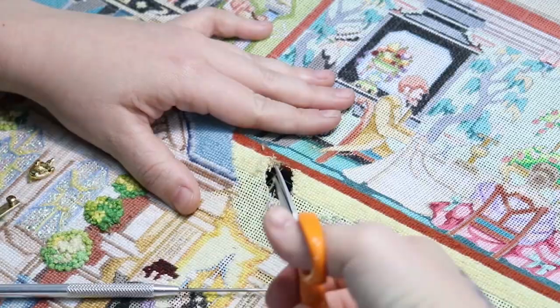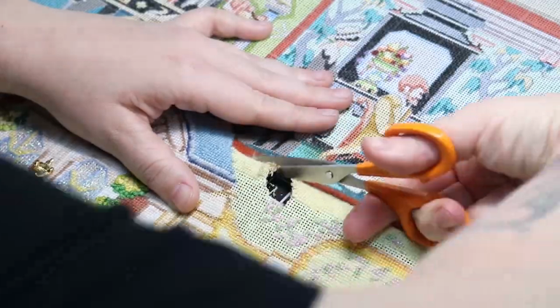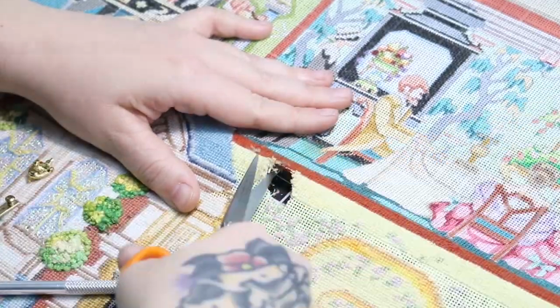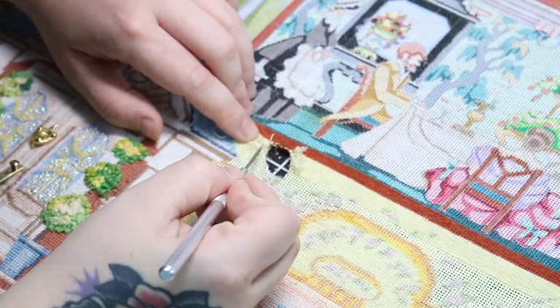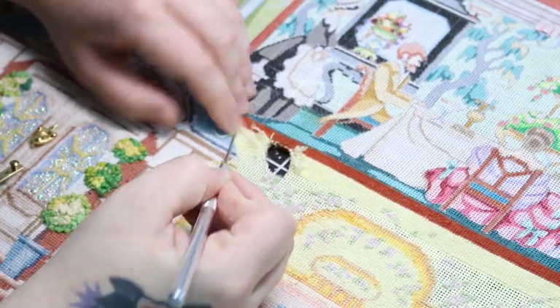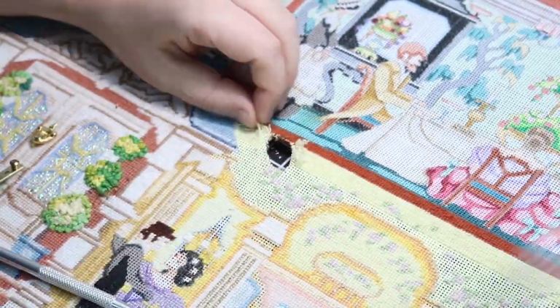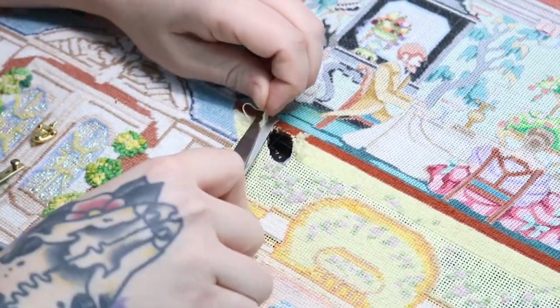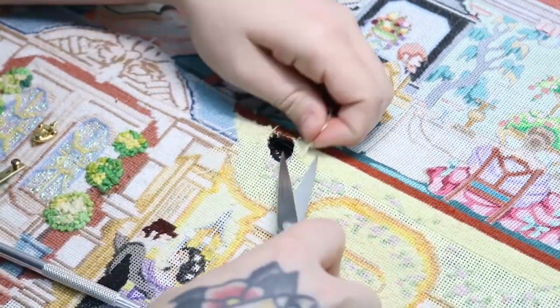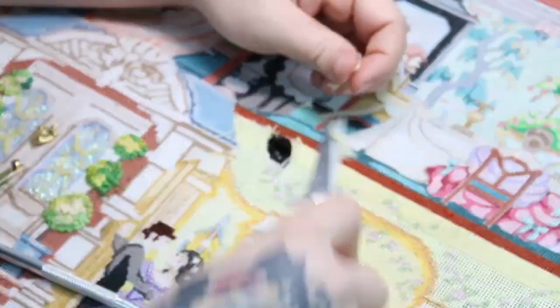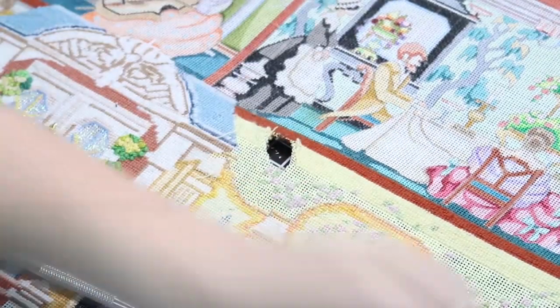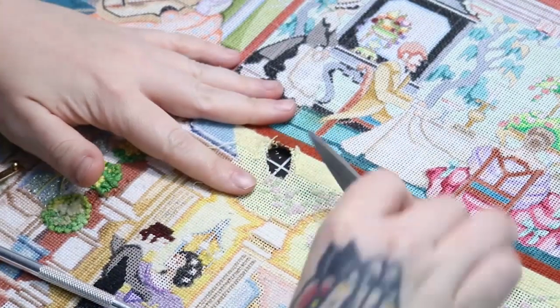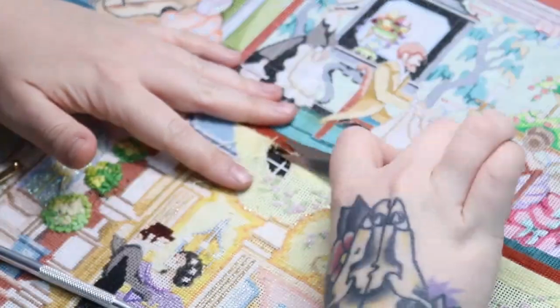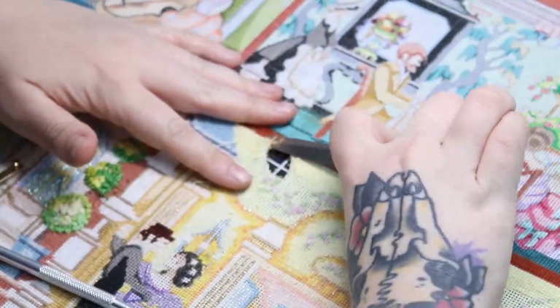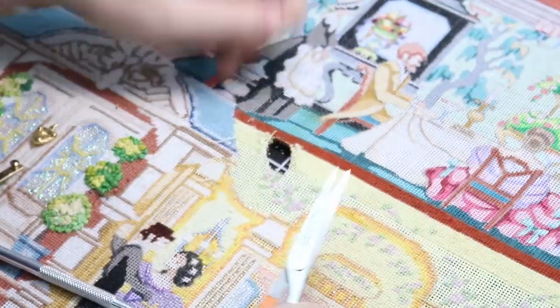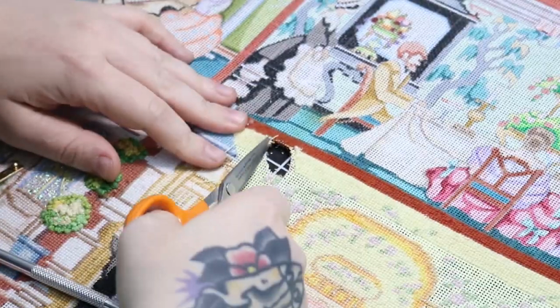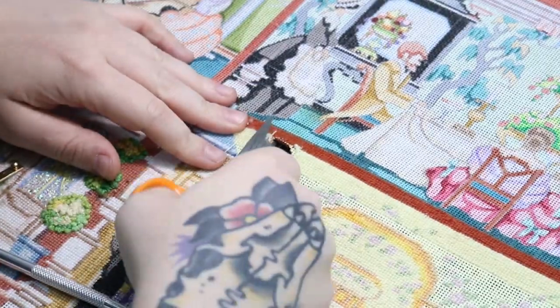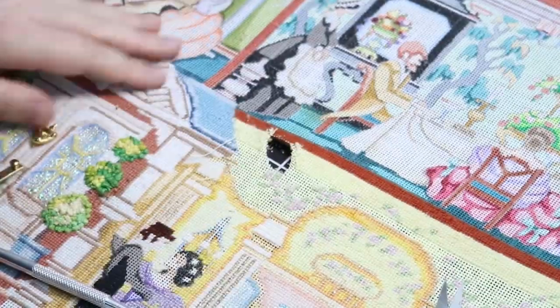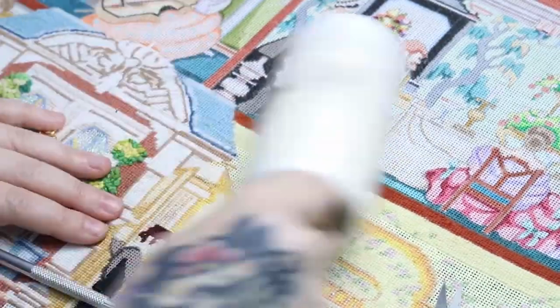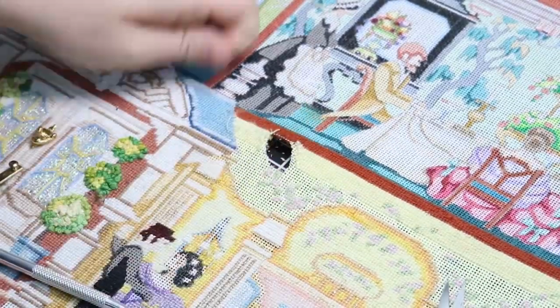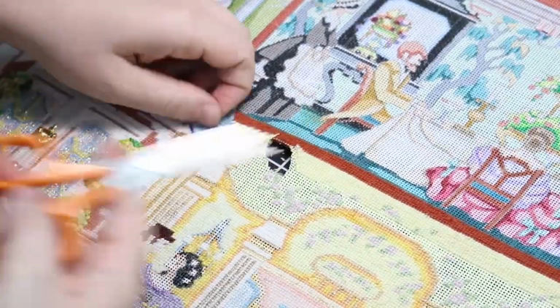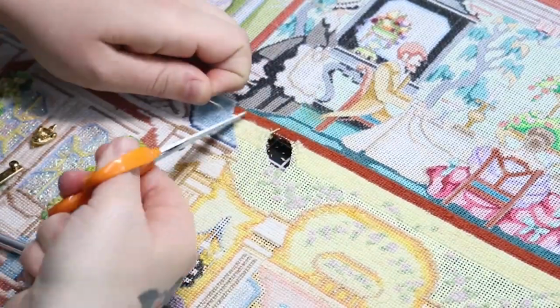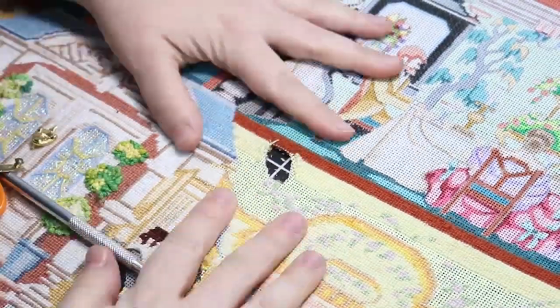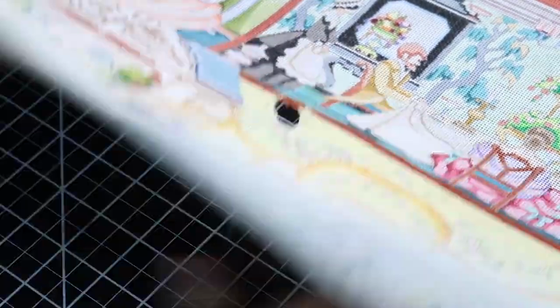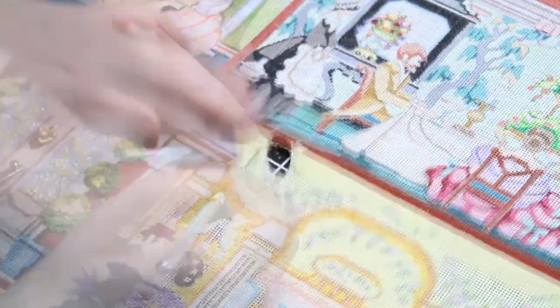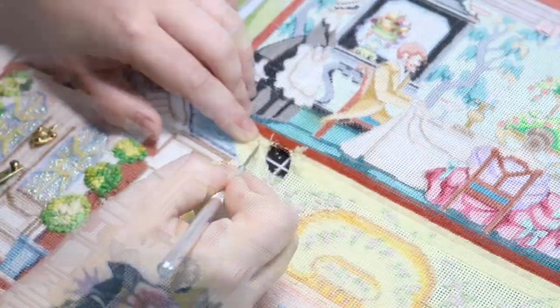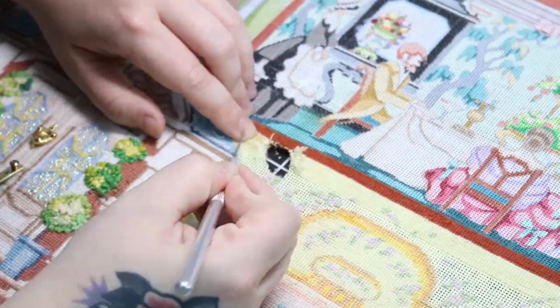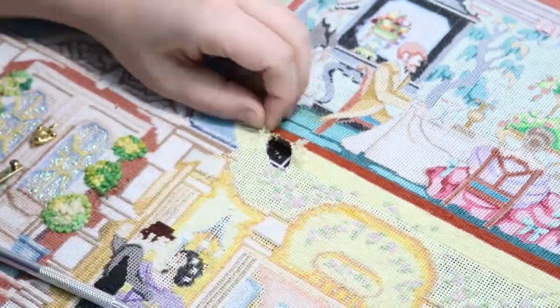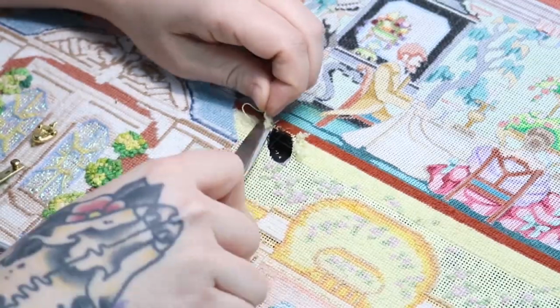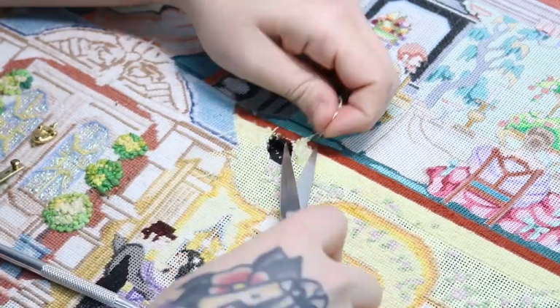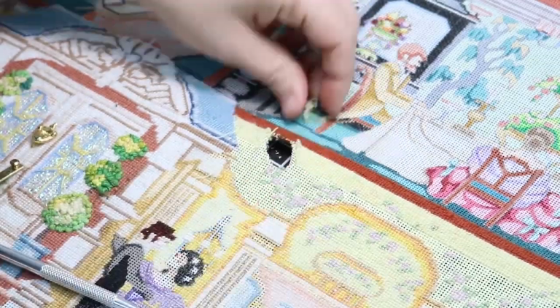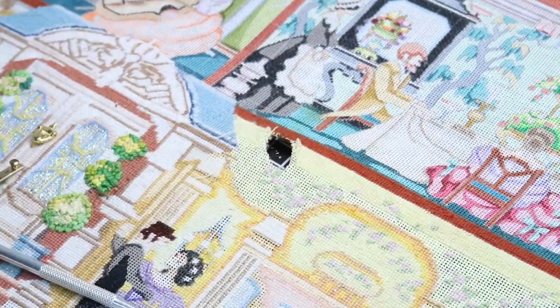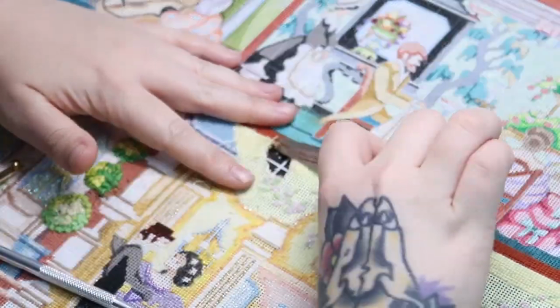And you can see we're almost there — the burn is completely gone now. I do have to peel the stitches back a little bit further so that I can apply the patch and re-stitch those two layers together.